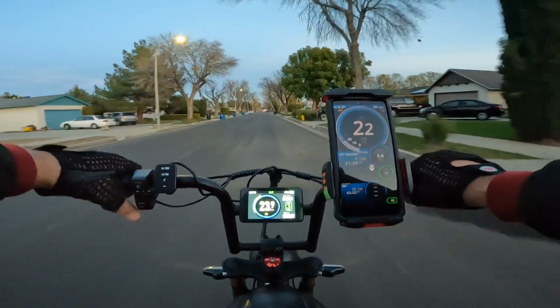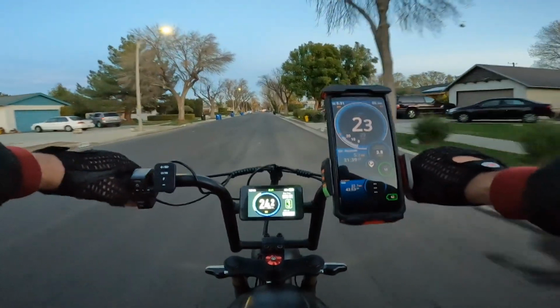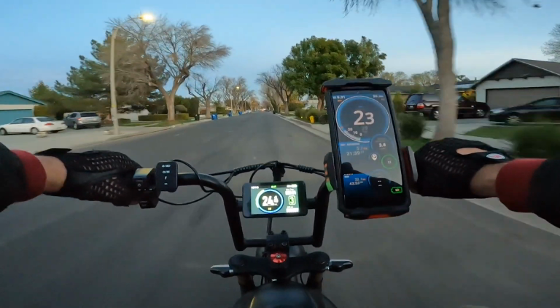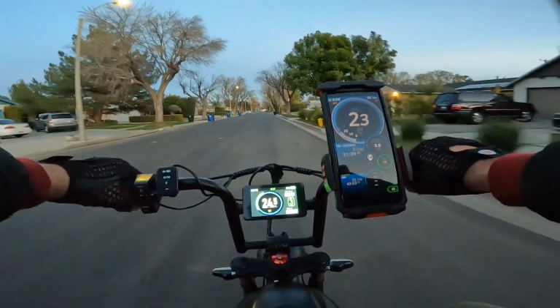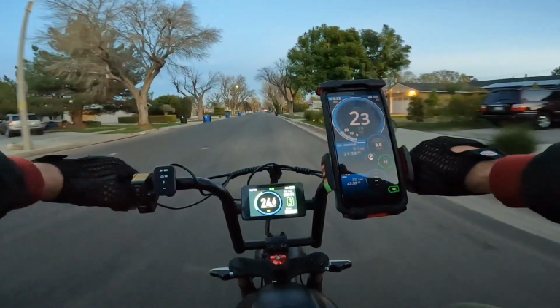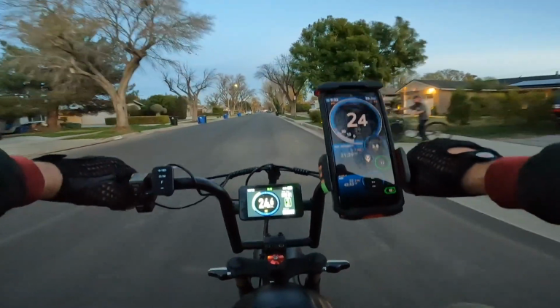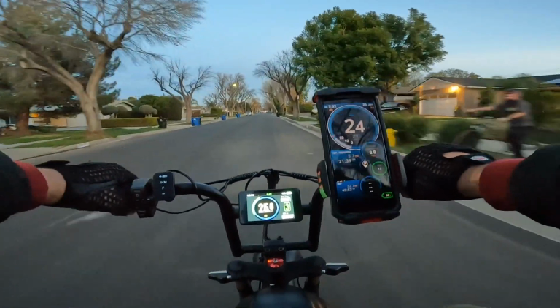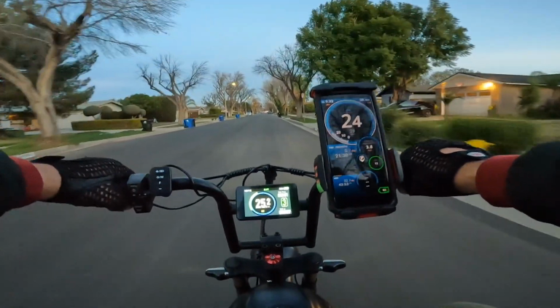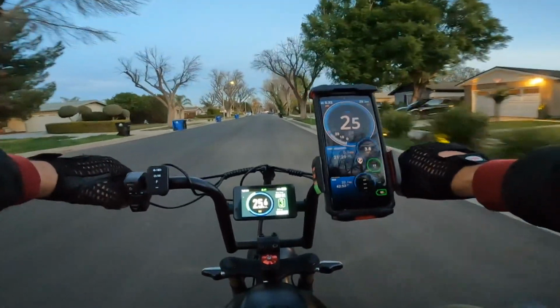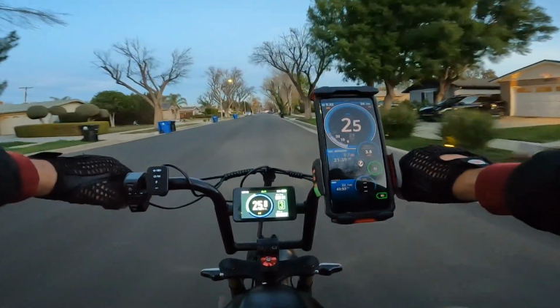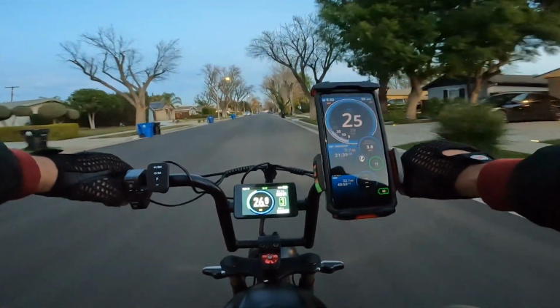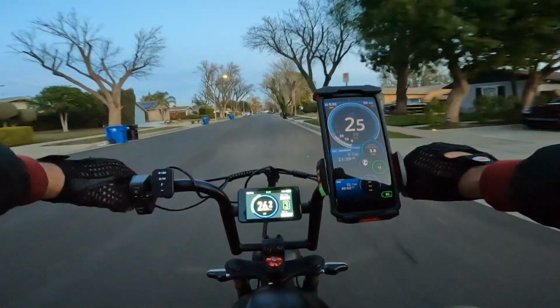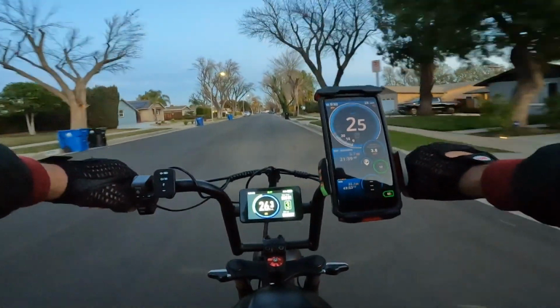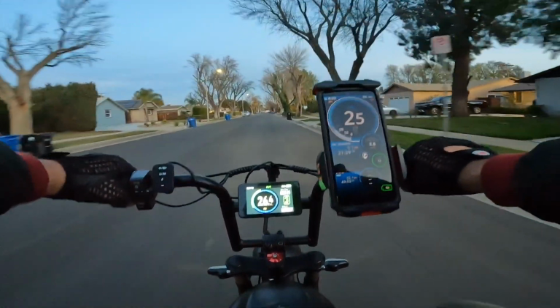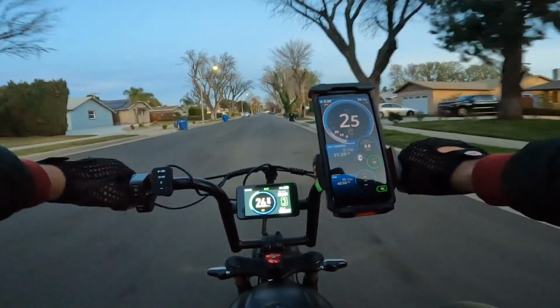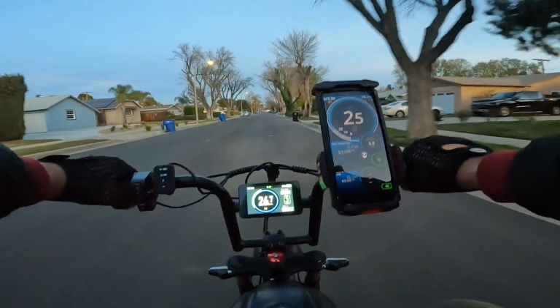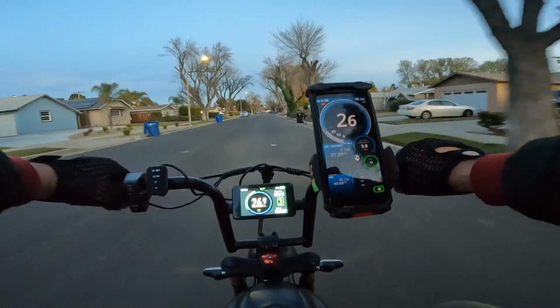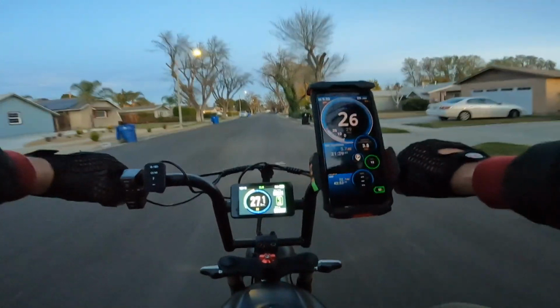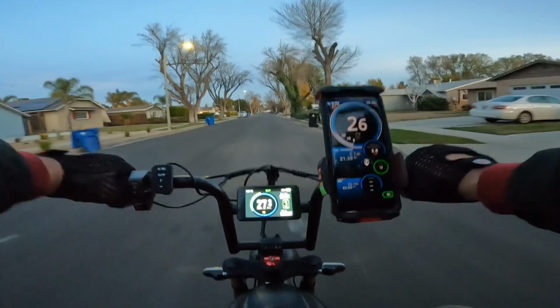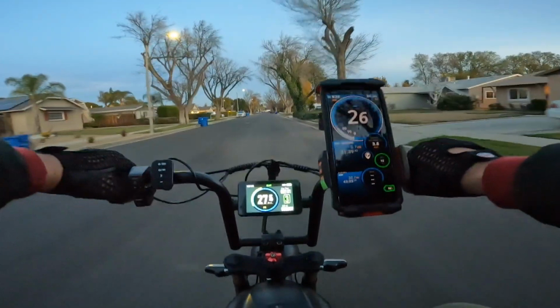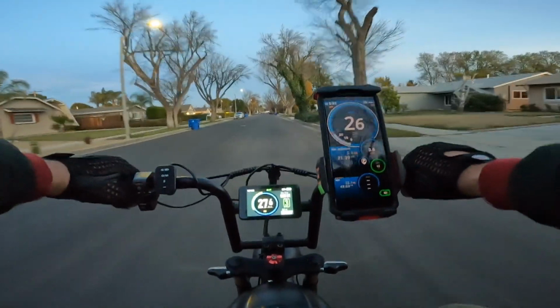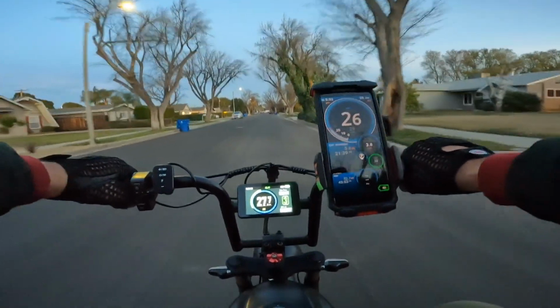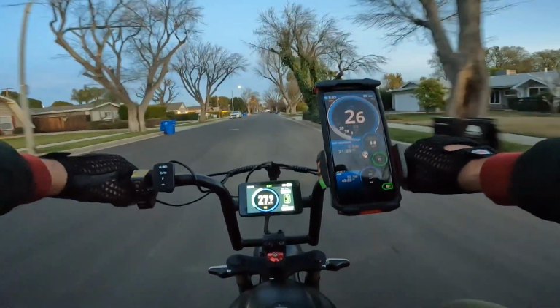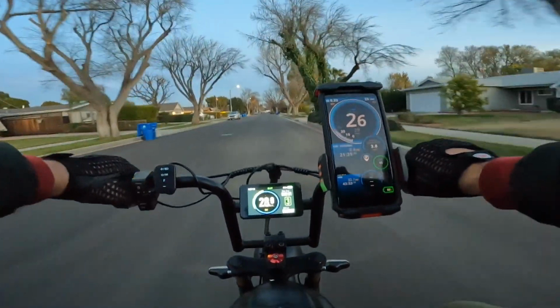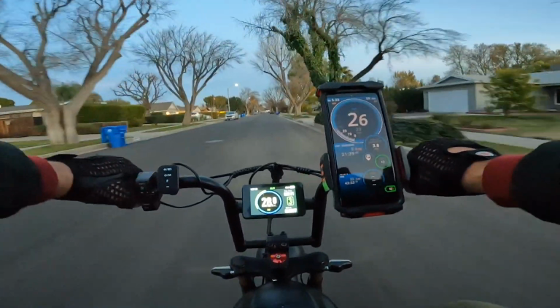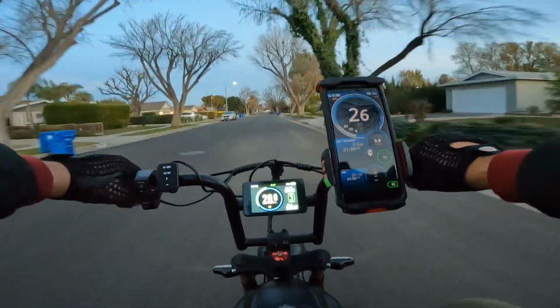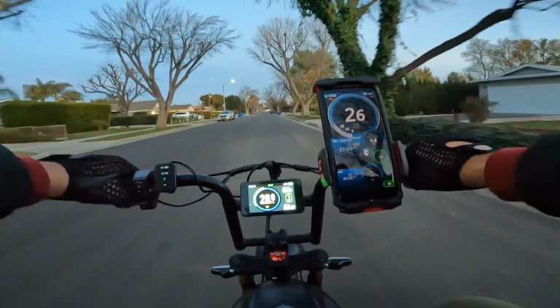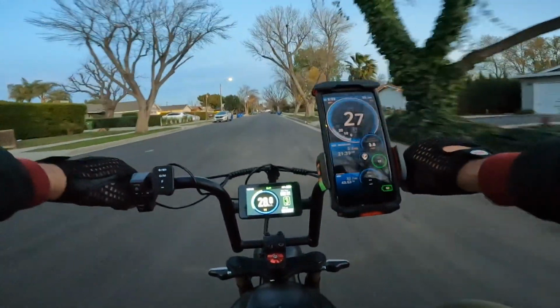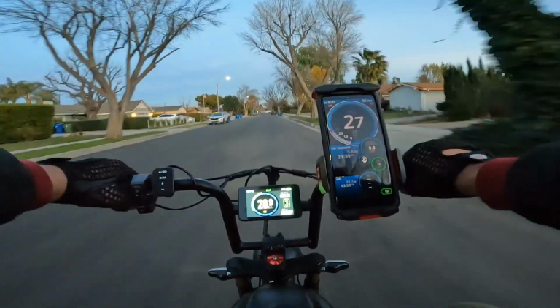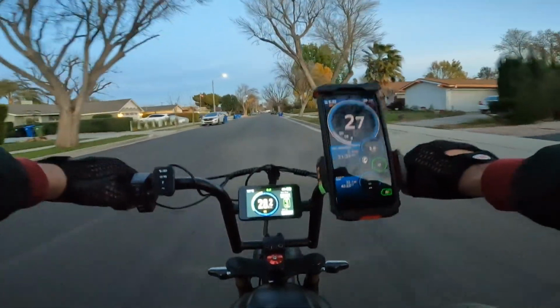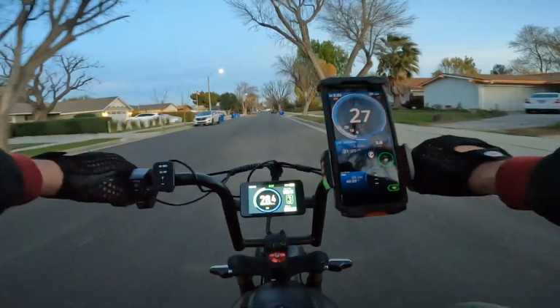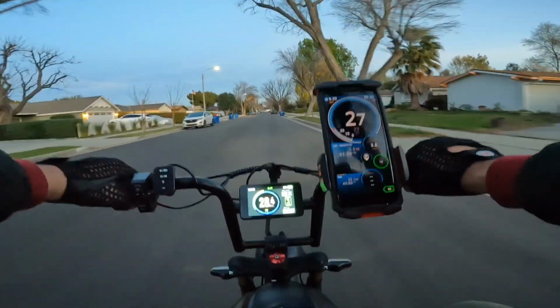For some reason the watt power isn't really counting on this bike, so it might be disconnected or that option isn't available on this model.